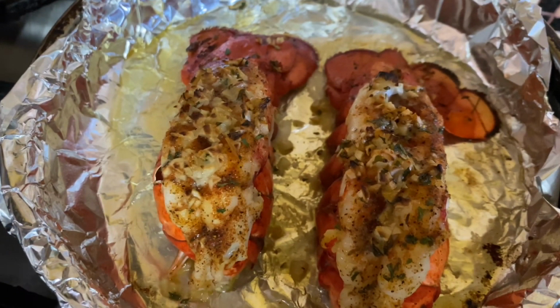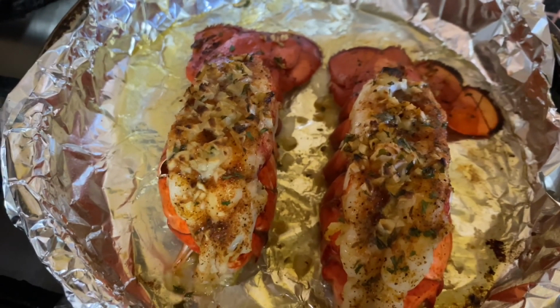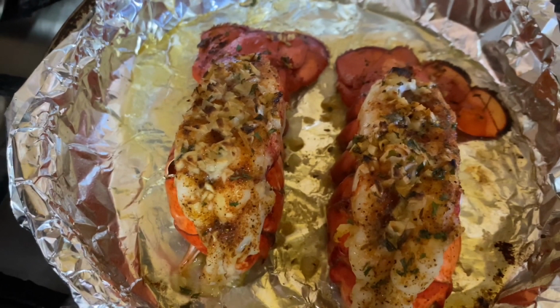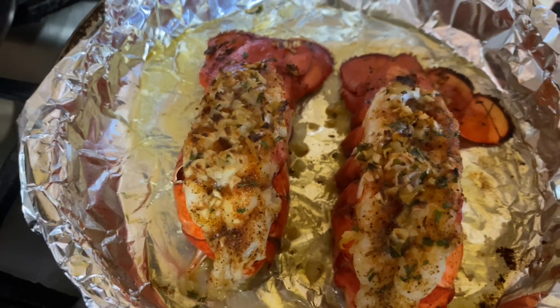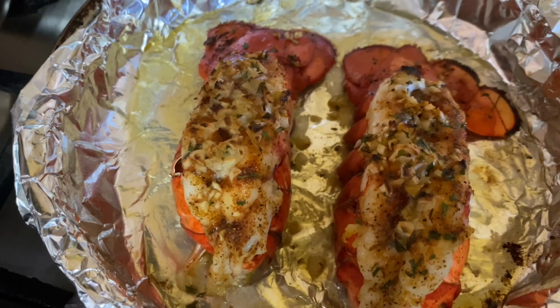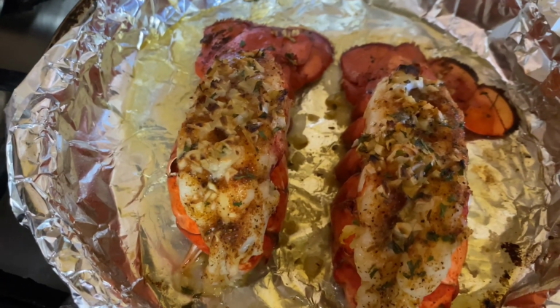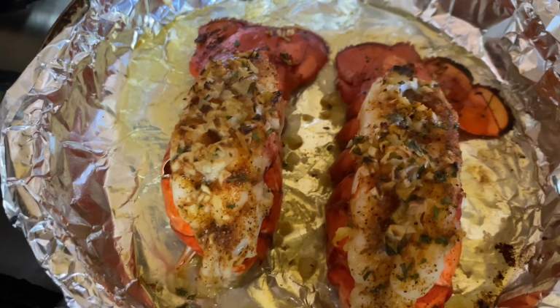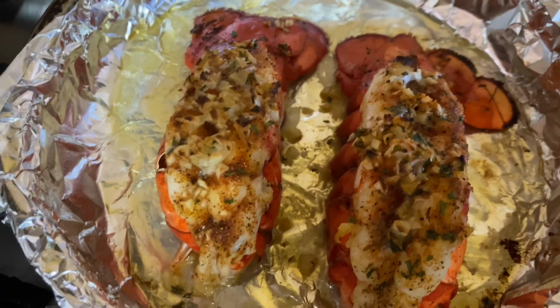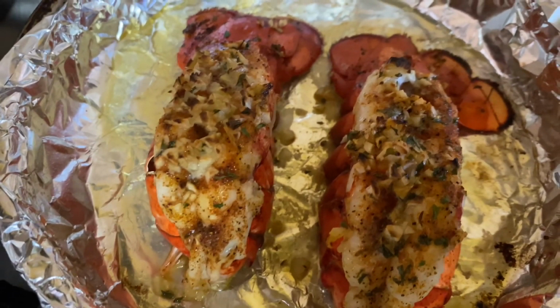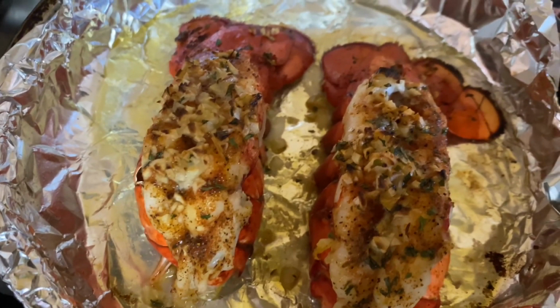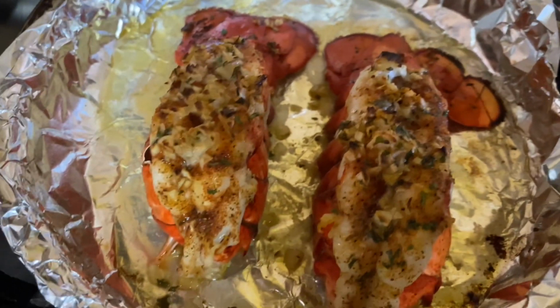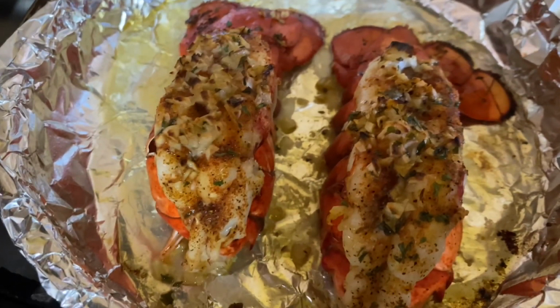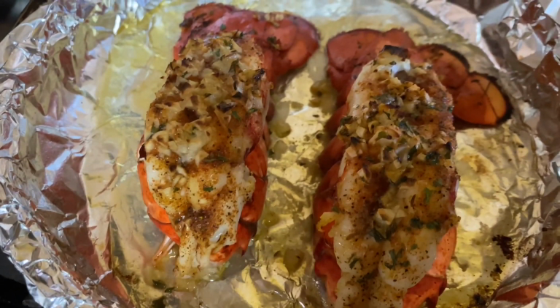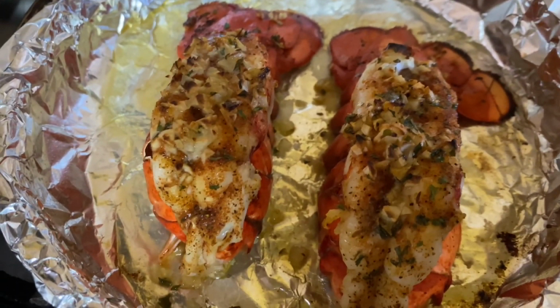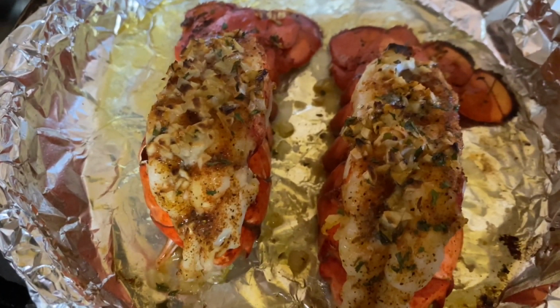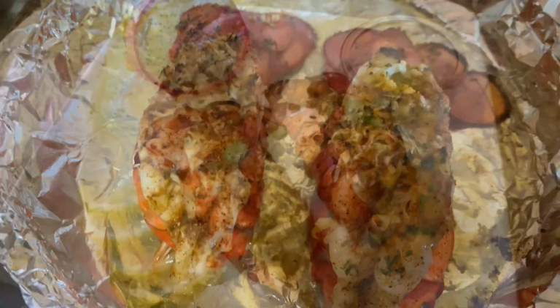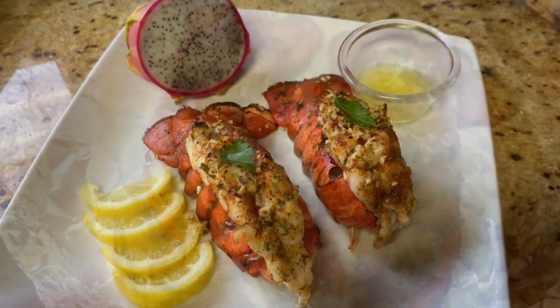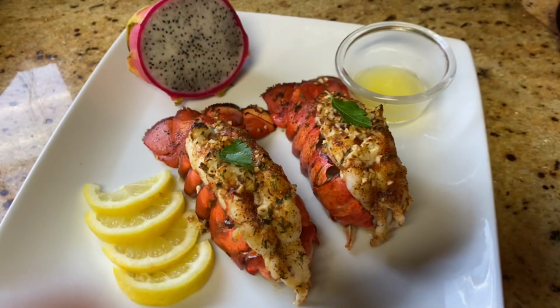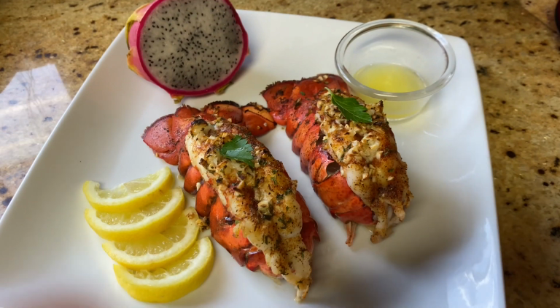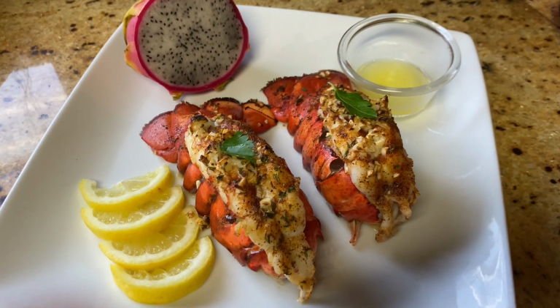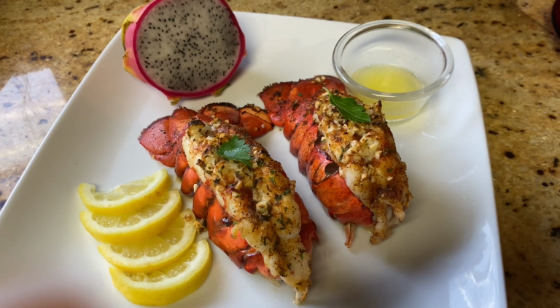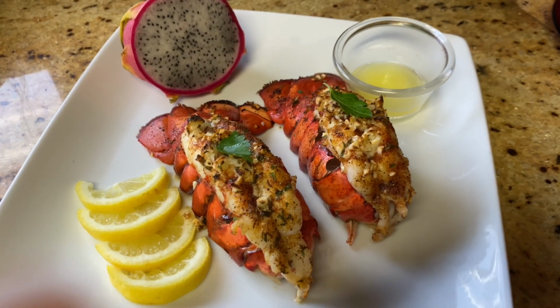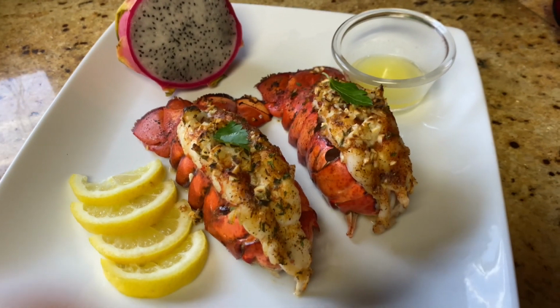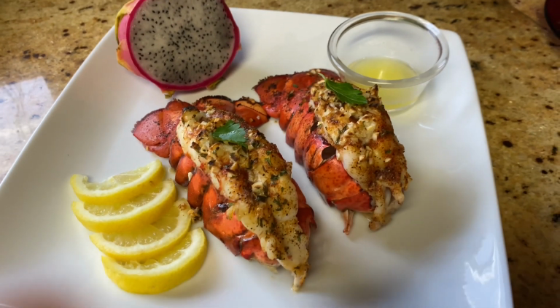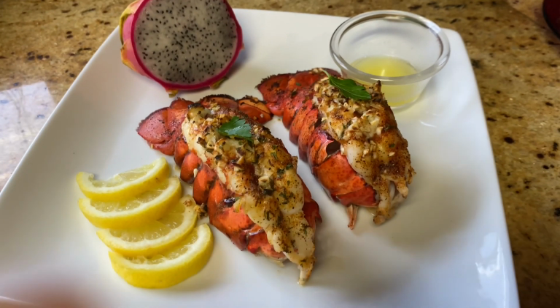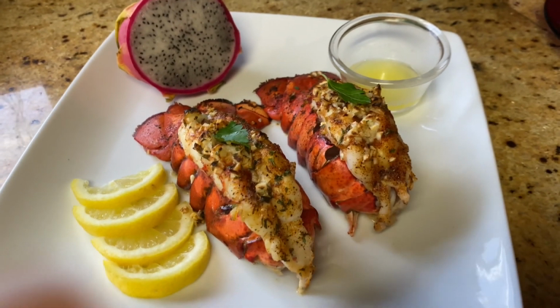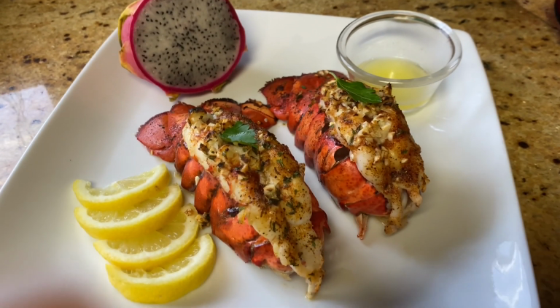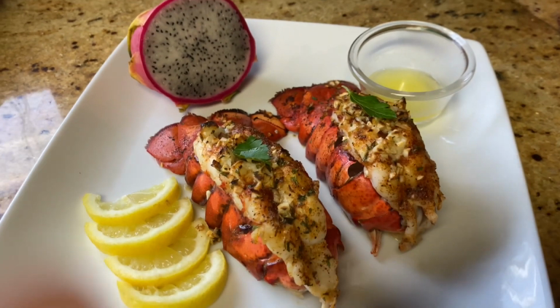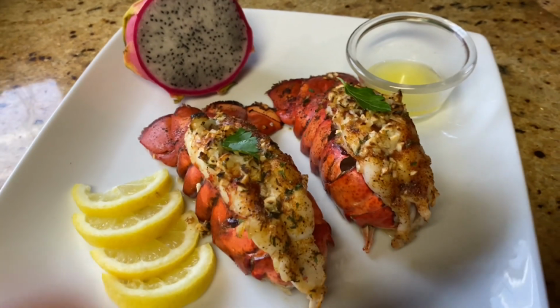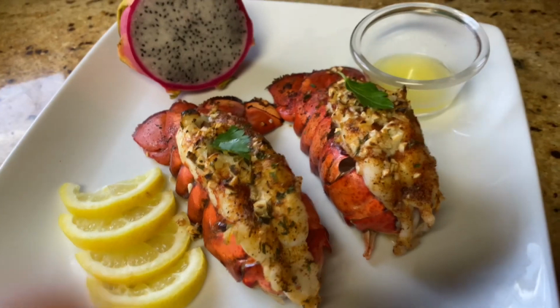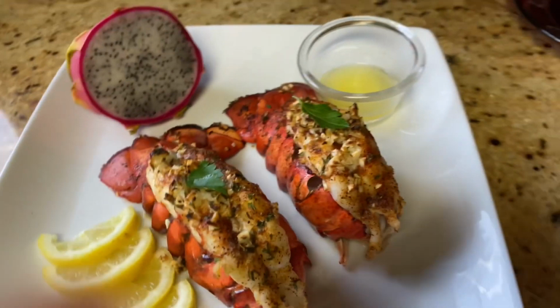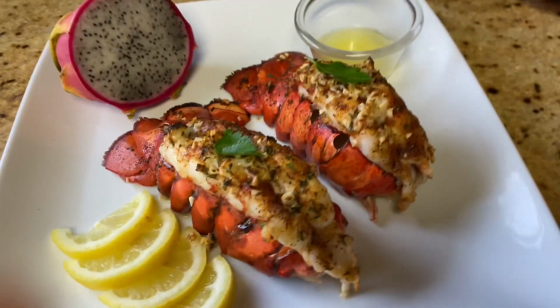So welcome back. This was like five minutes underneath the broiler and here we have it — we're going to plate these up. So here we have it: Creole Taffy's Lobster Tails. I hope you like the video. Please like and subscribe.